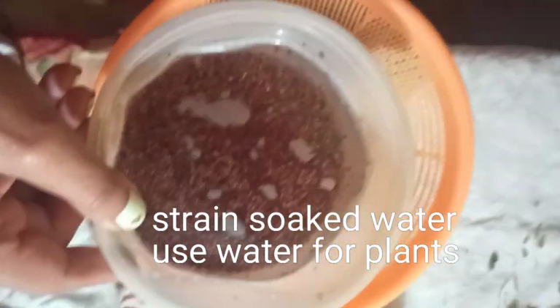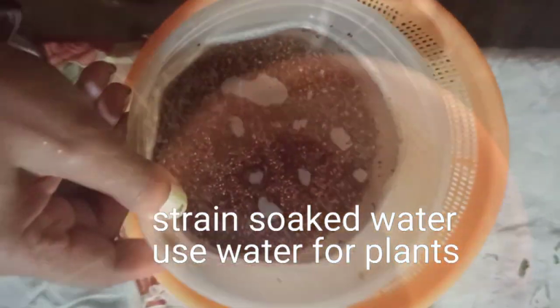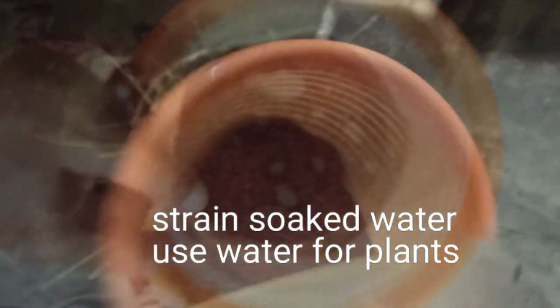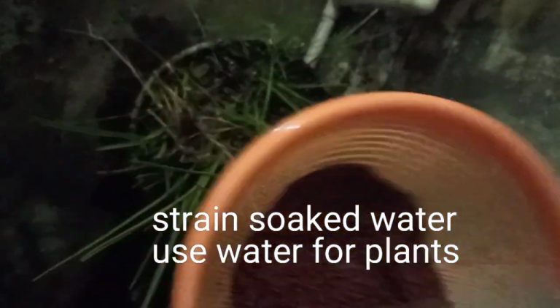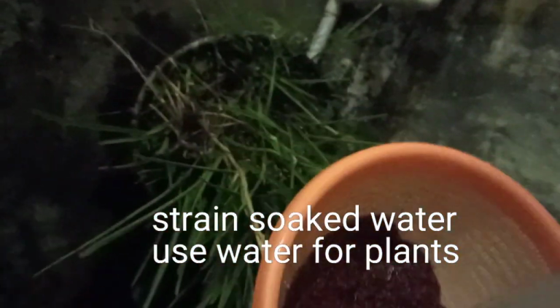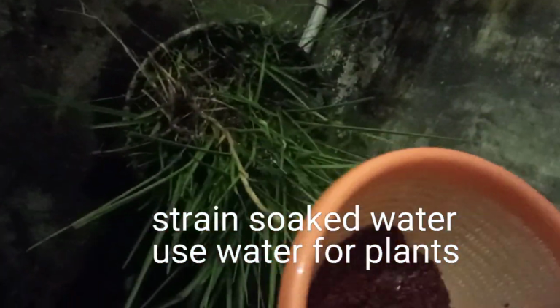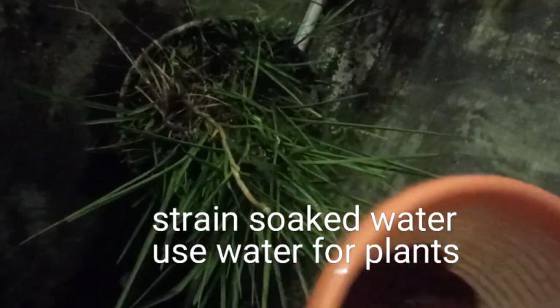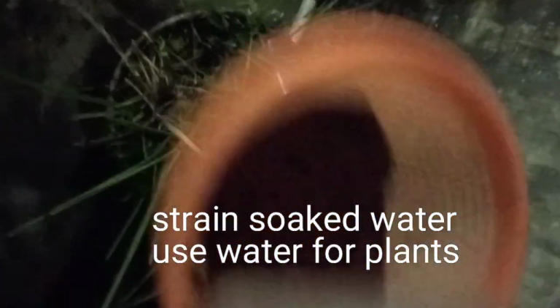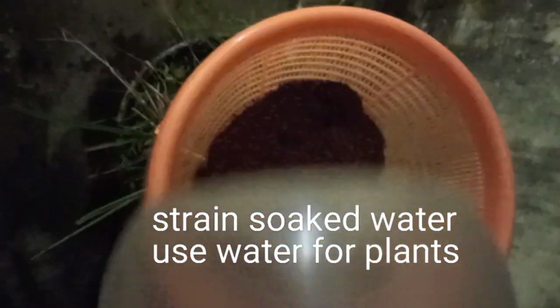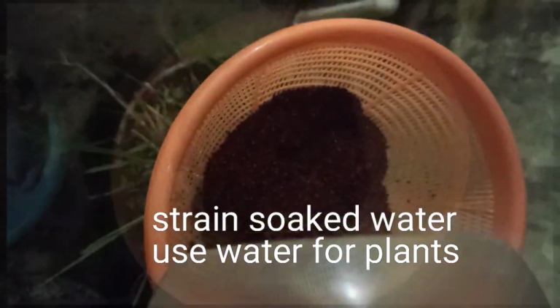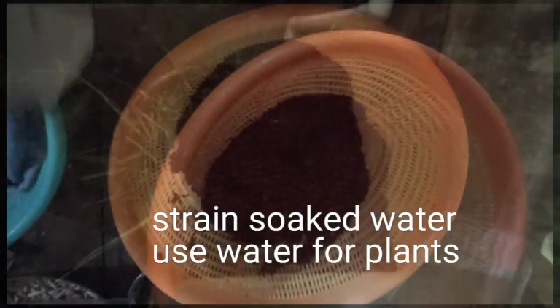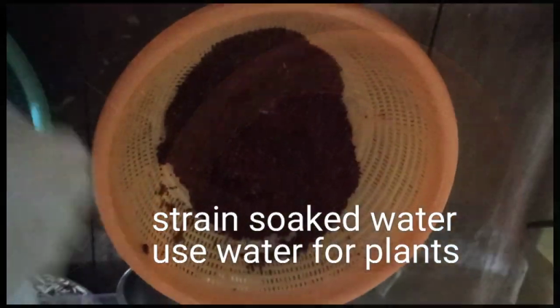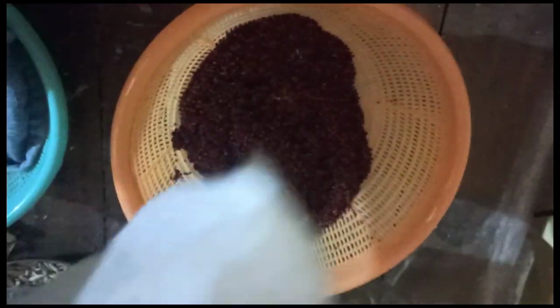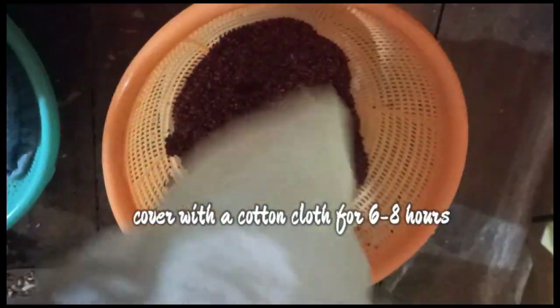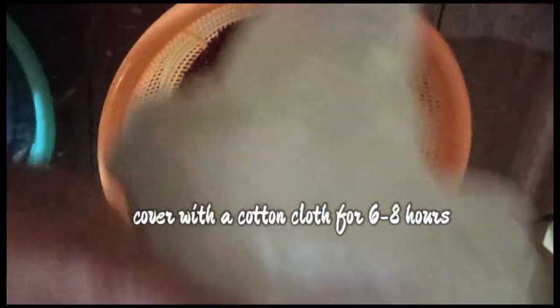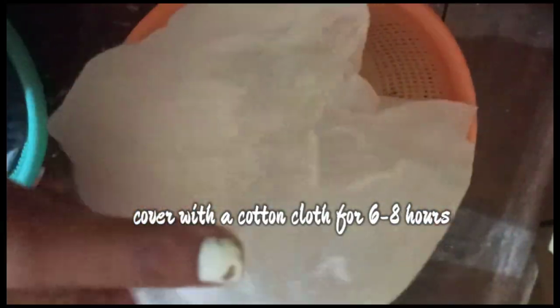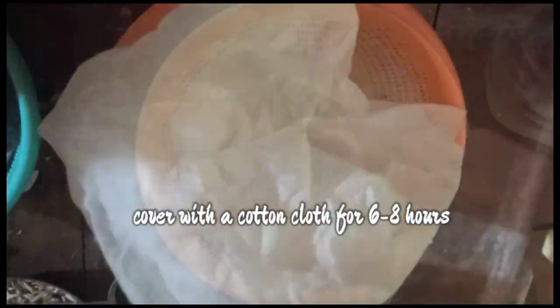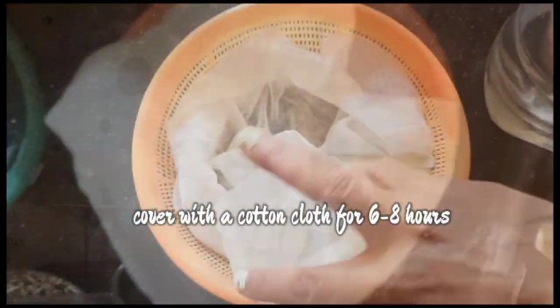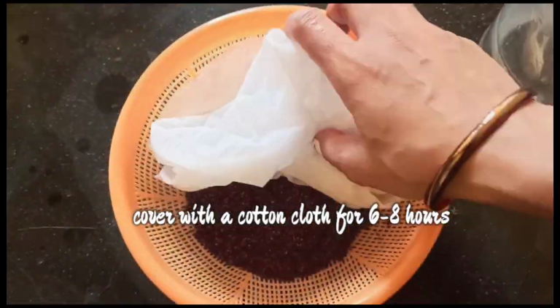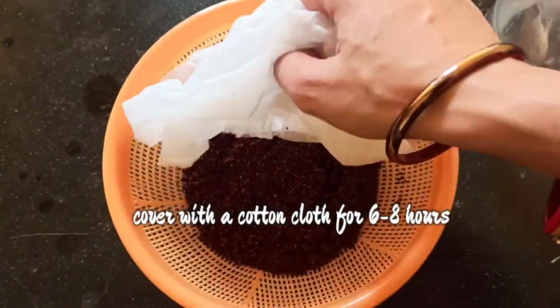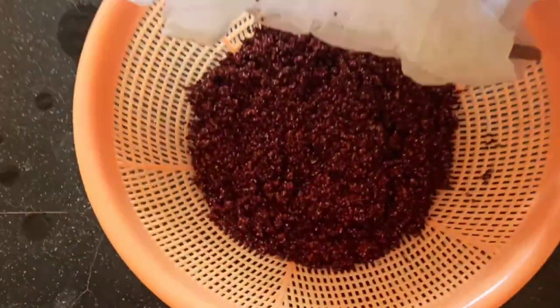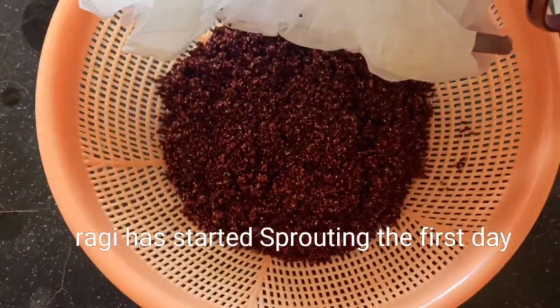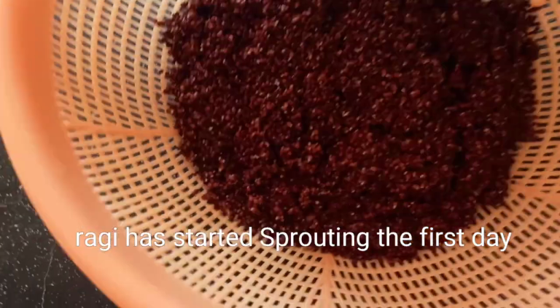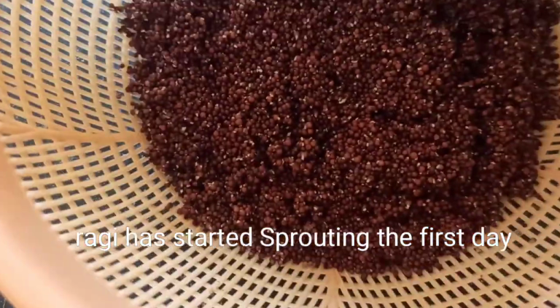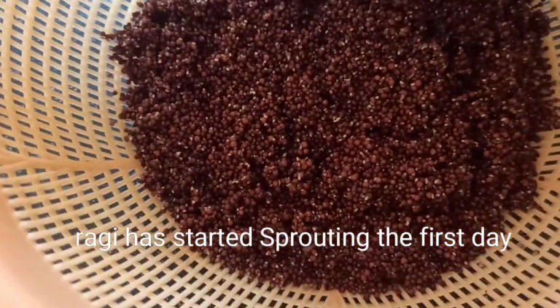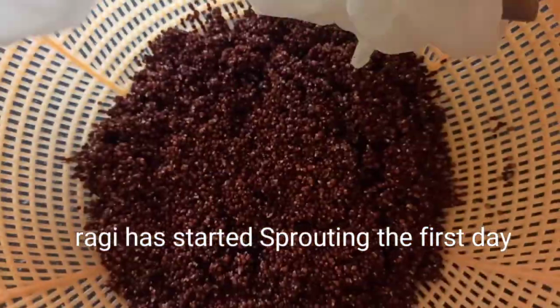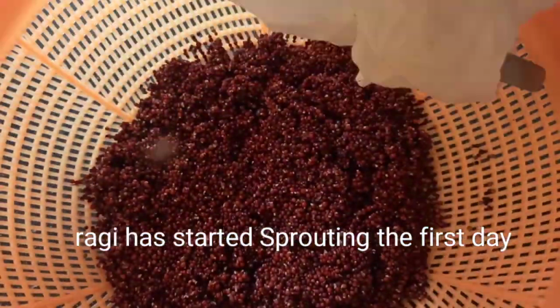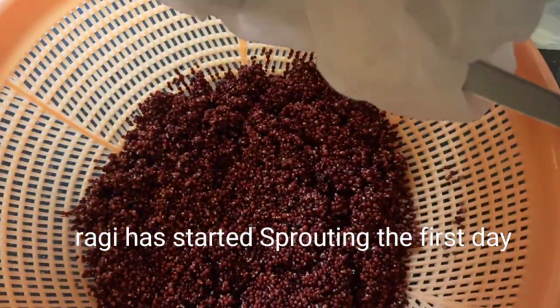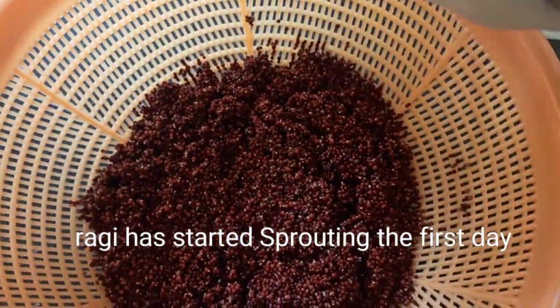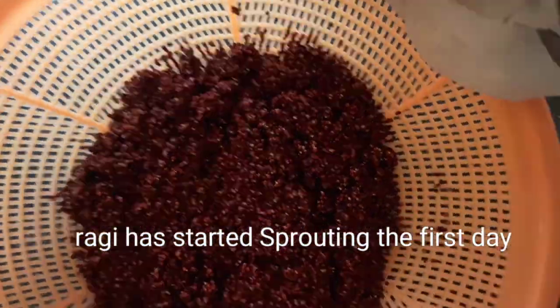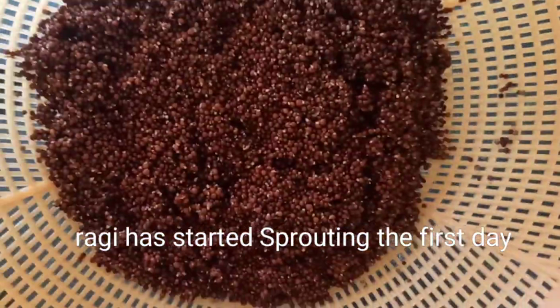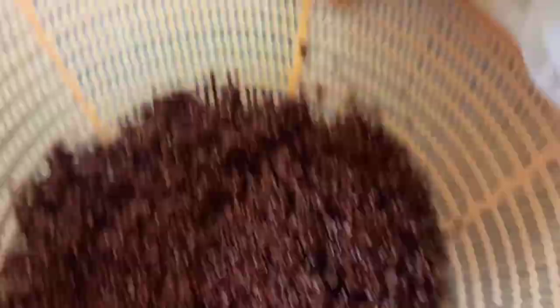After the soaking time, you will need to drain the water — you can use this water for plants. After that, you will need to cover it with a cotton cloth.